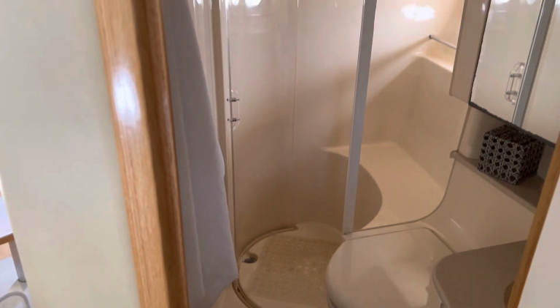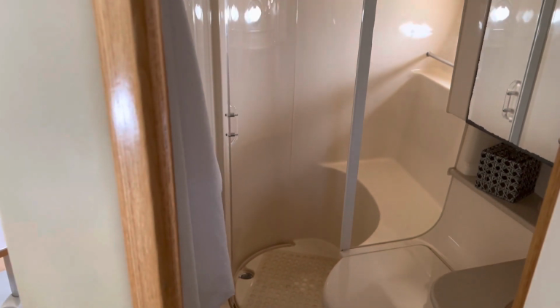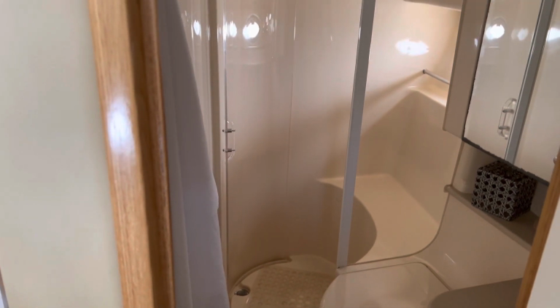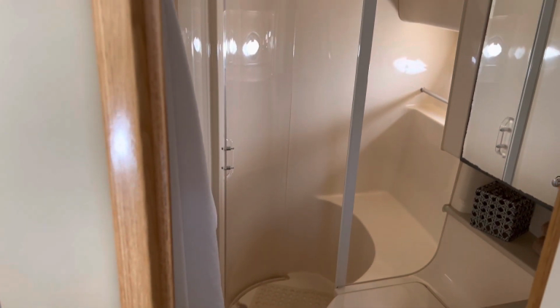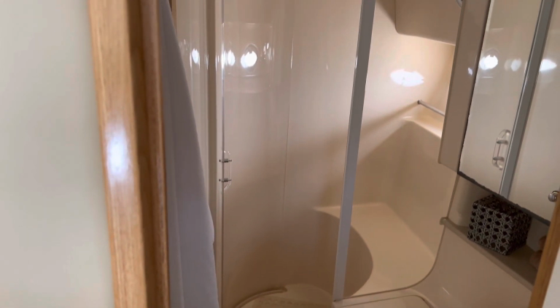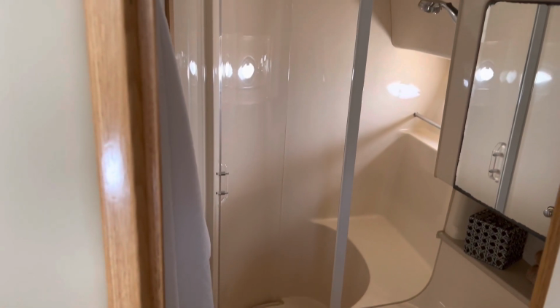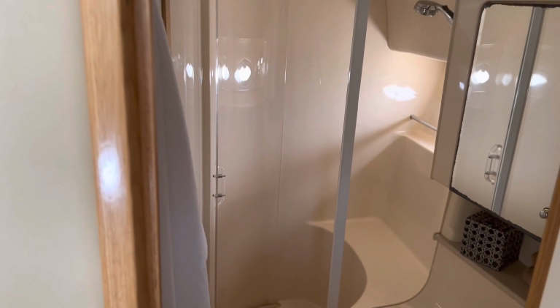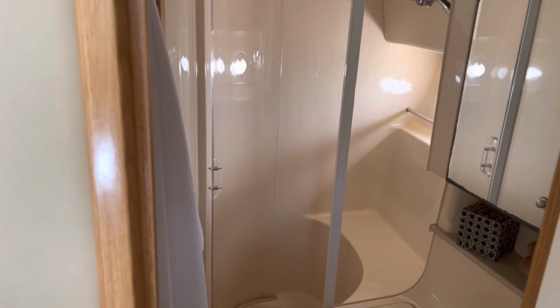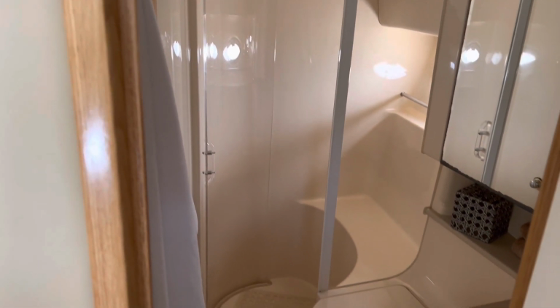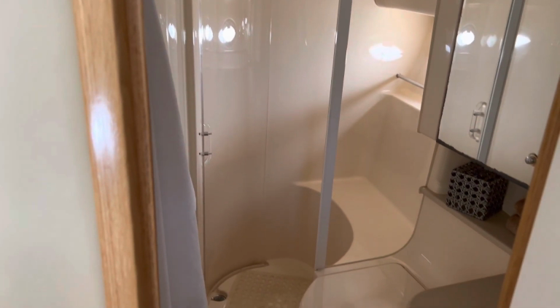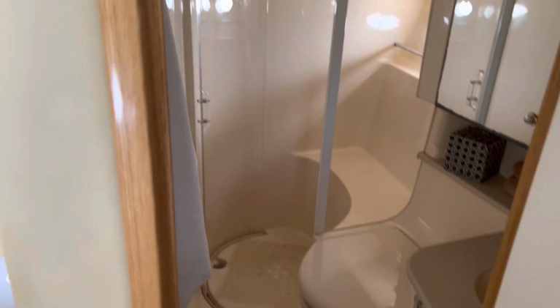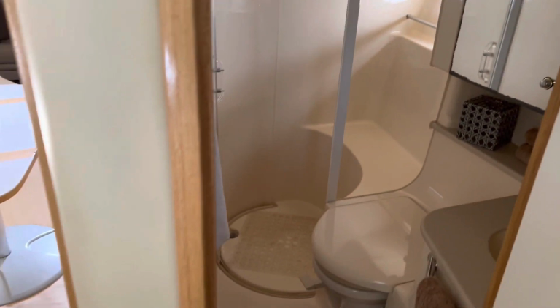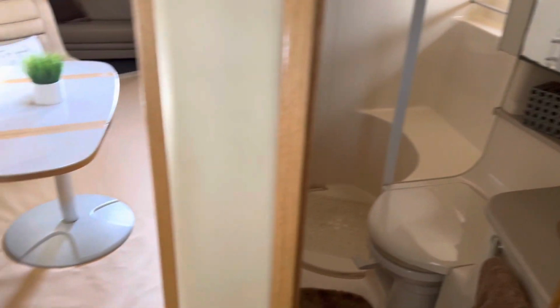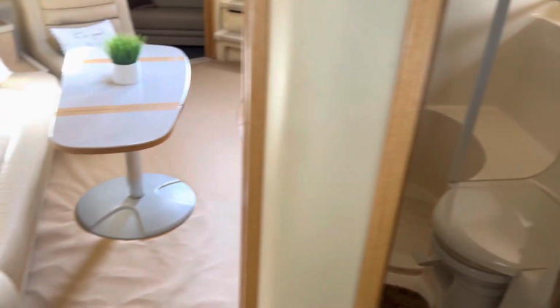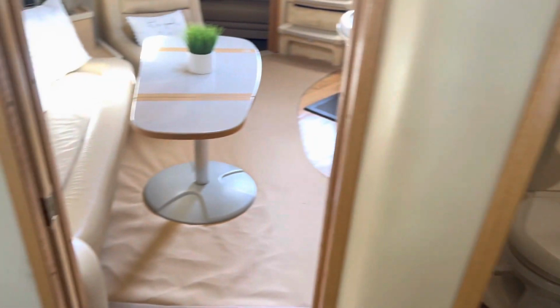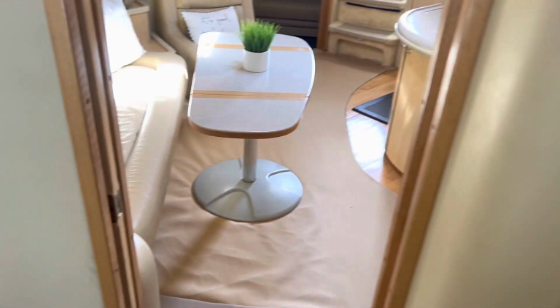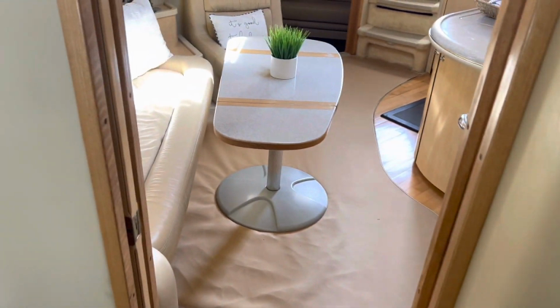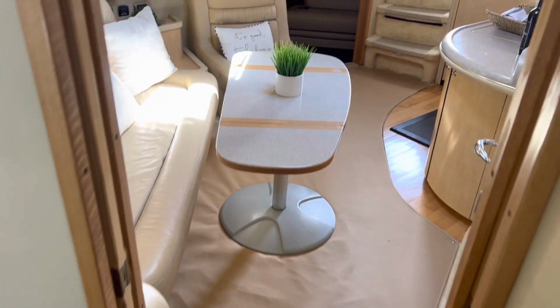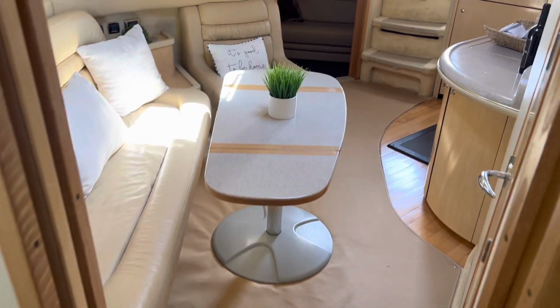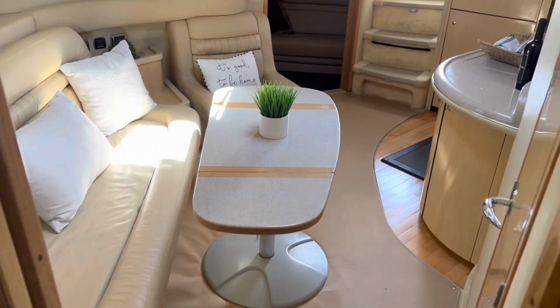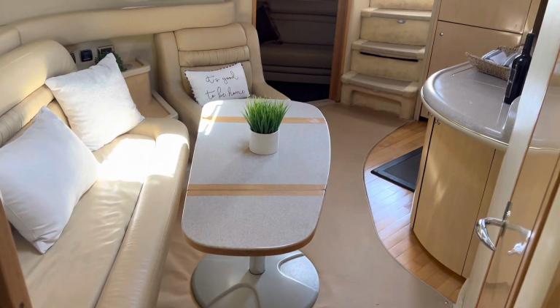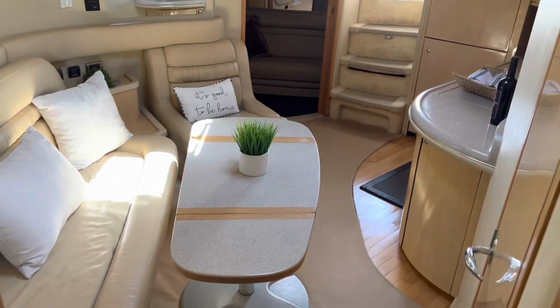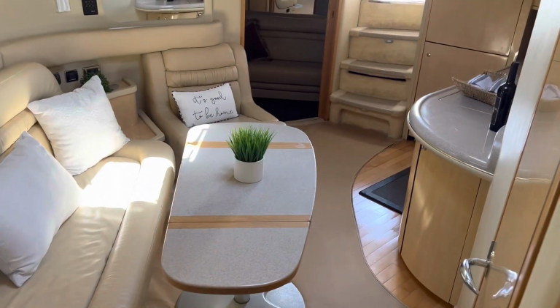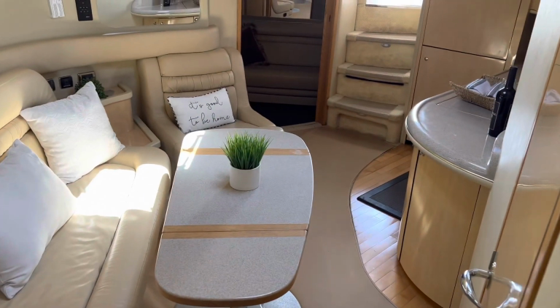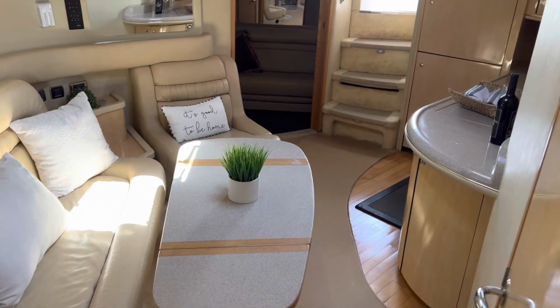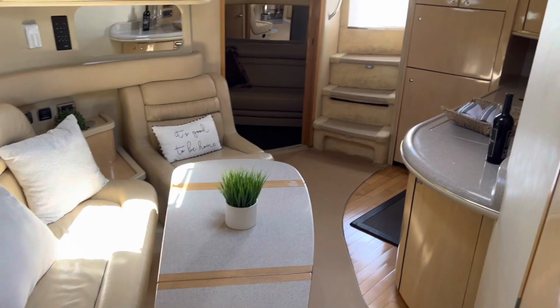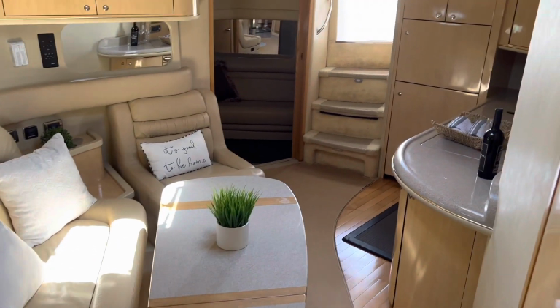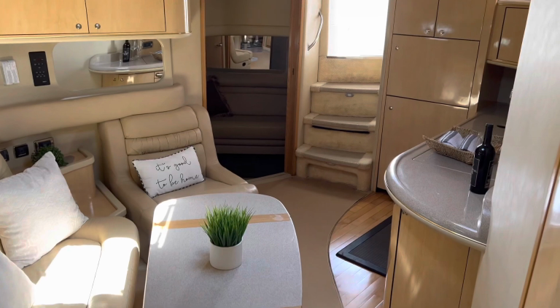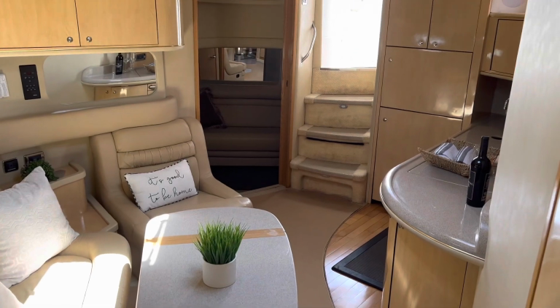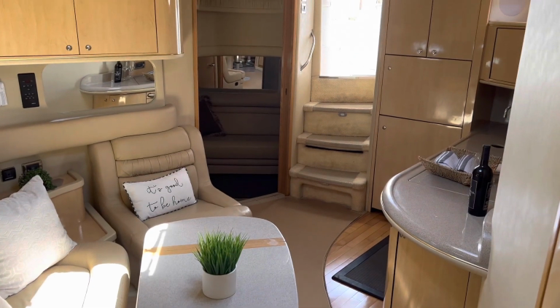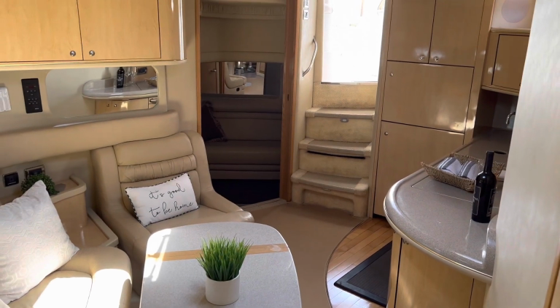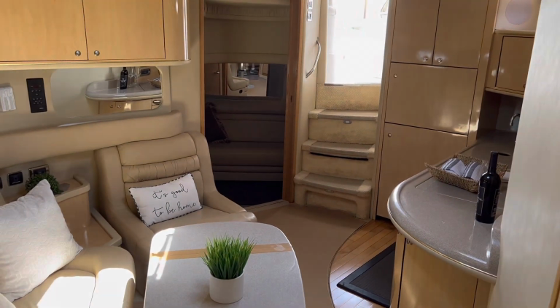Nice big shower. So there you have her. Make an appointment to come see her in person.